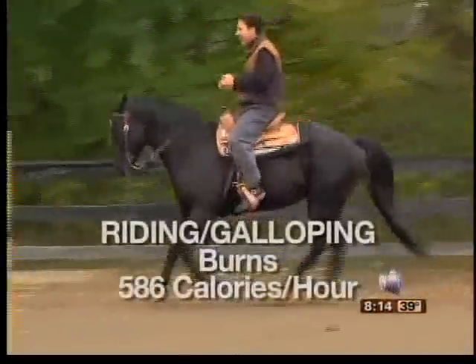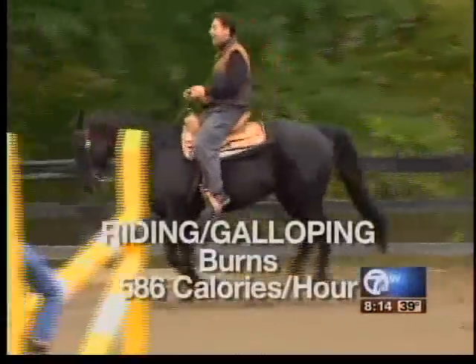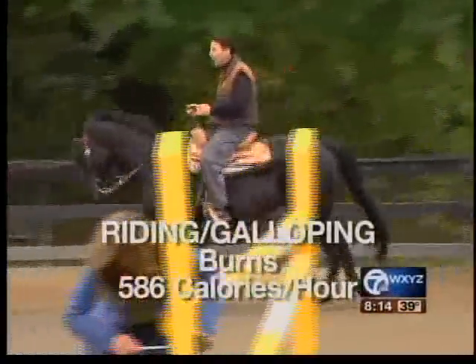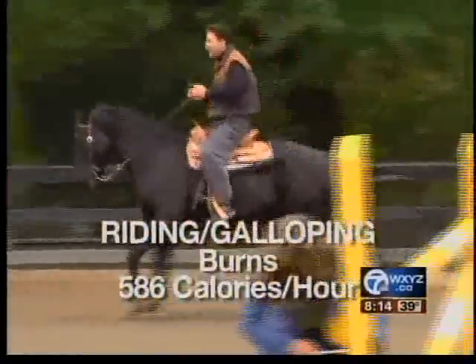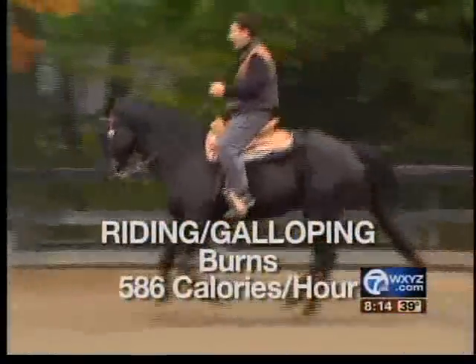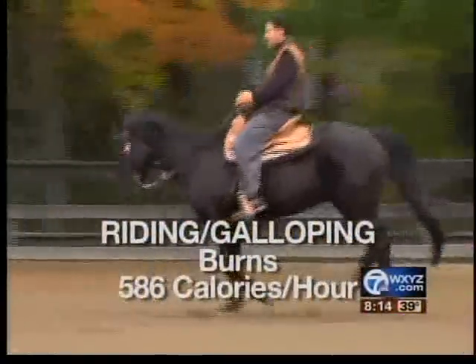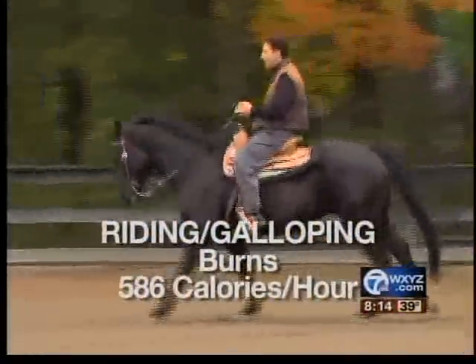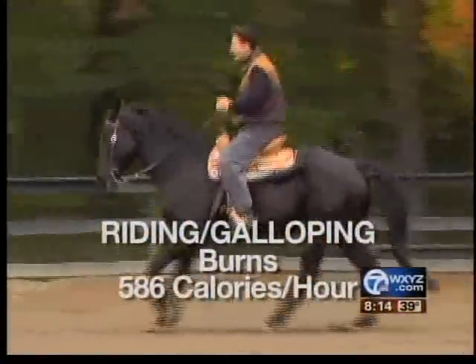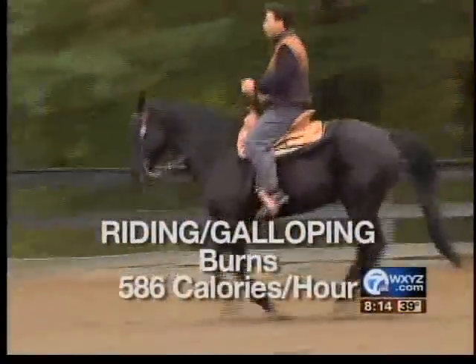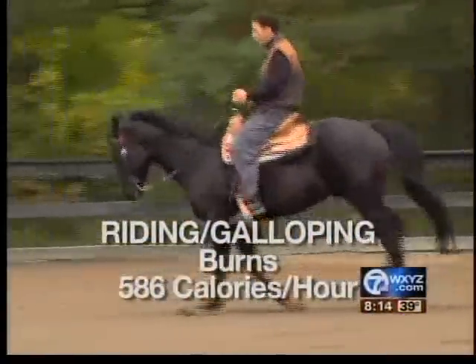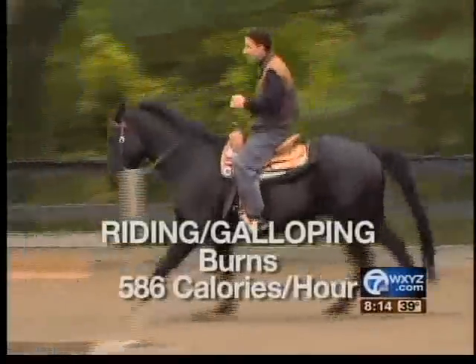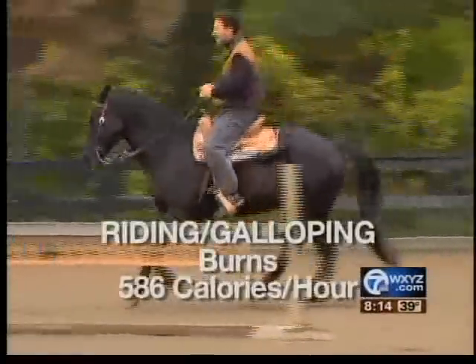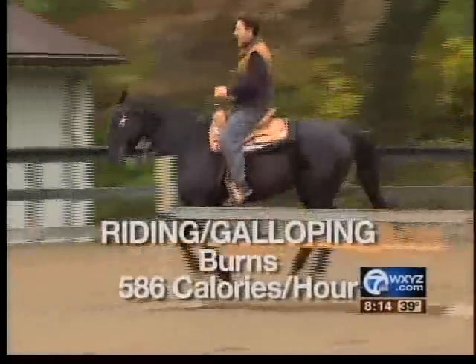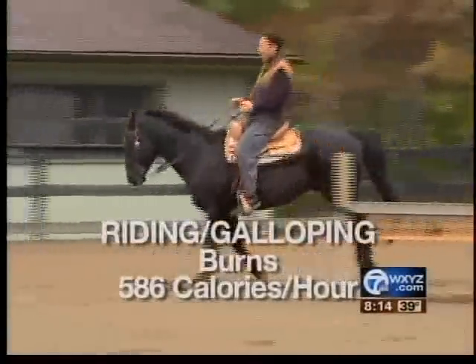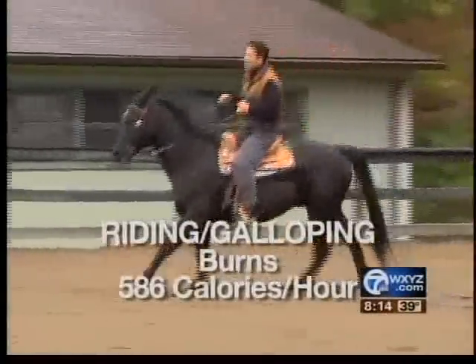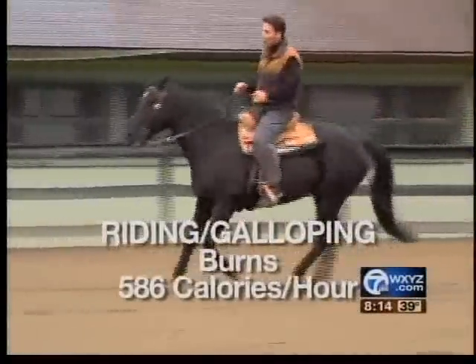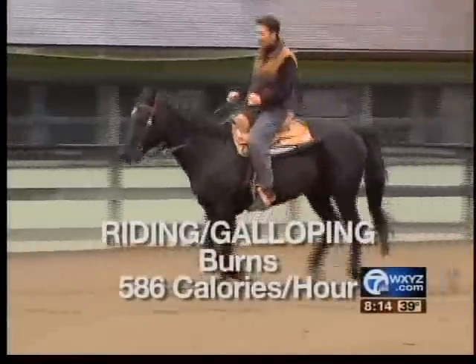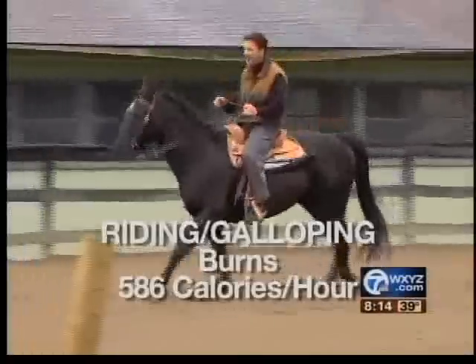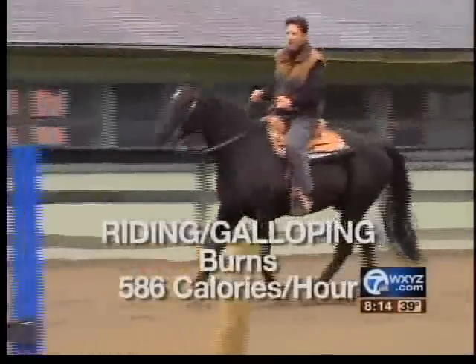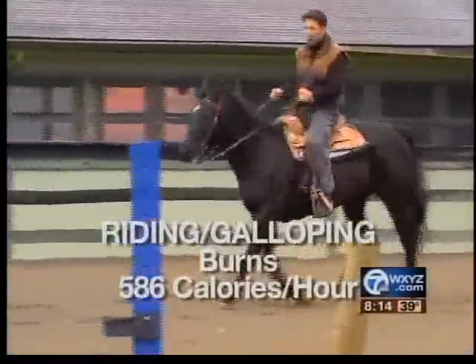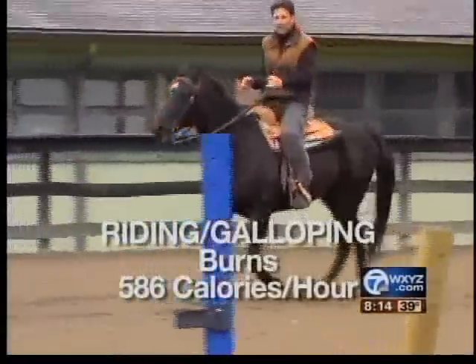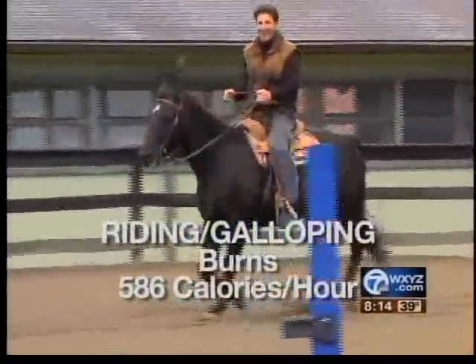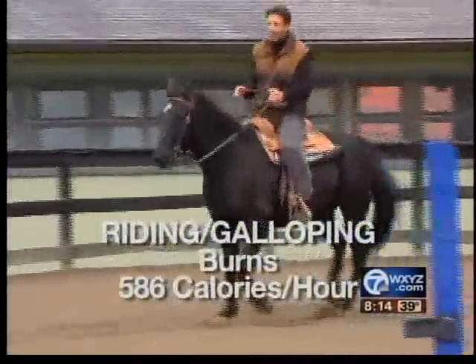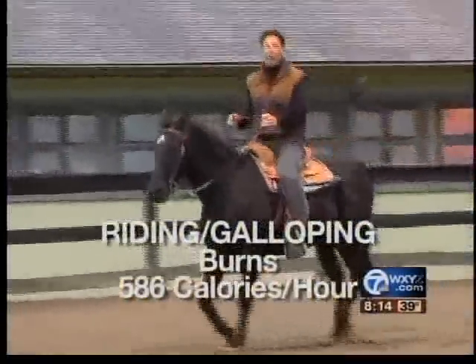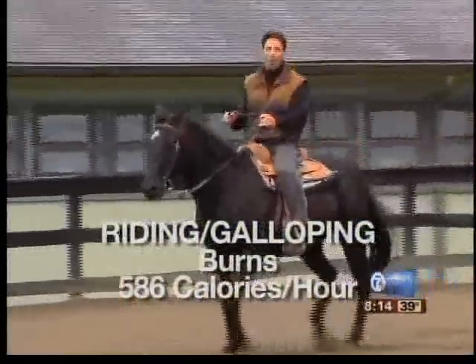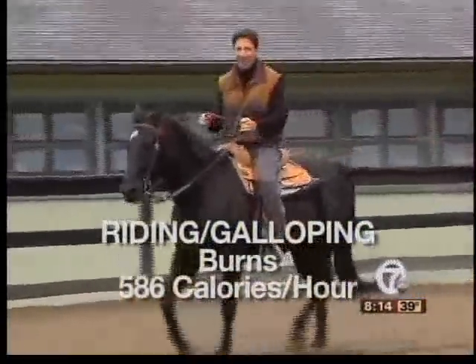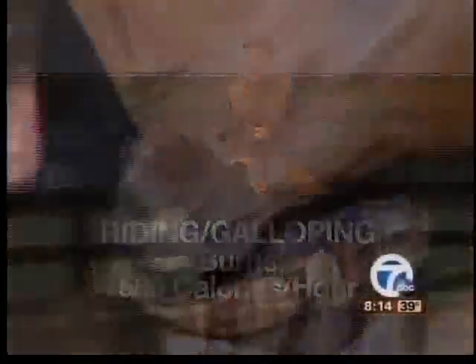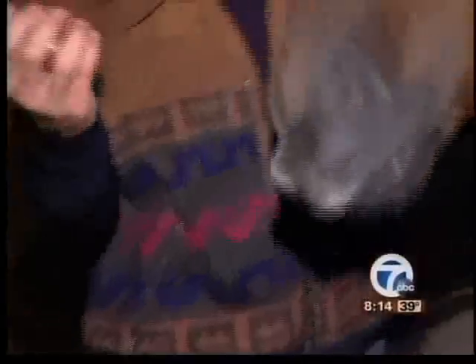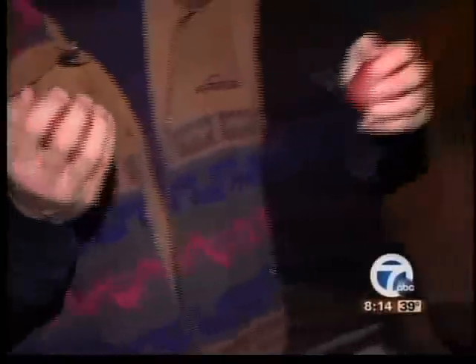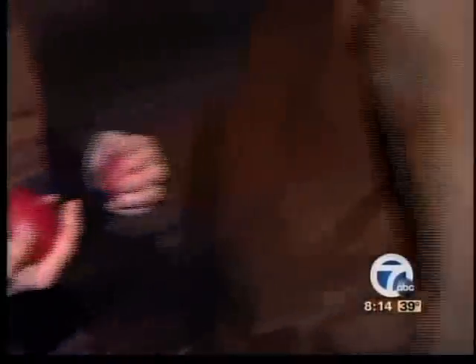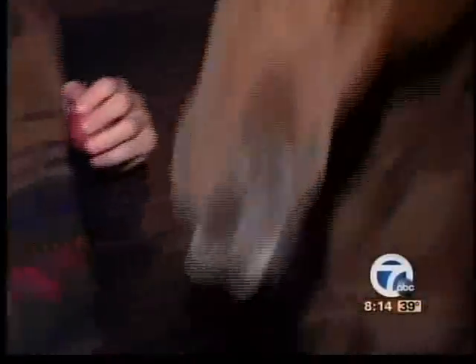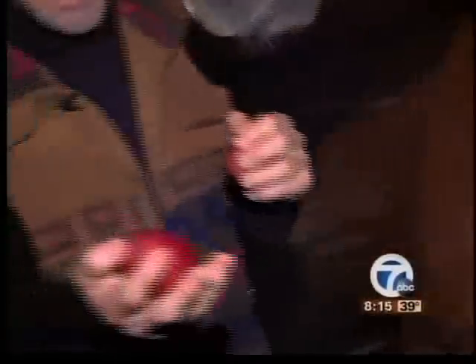I'm working my inner thighs because I have to control his speed. My shoulders, my glutes — it's an awesome workout. I guess I could say I'm Sonny's human.